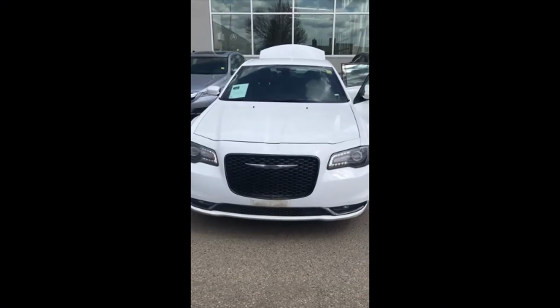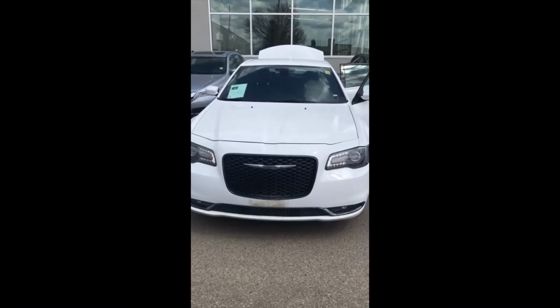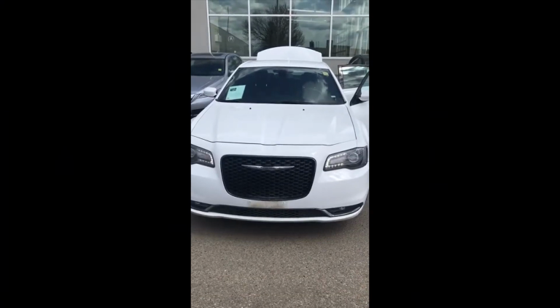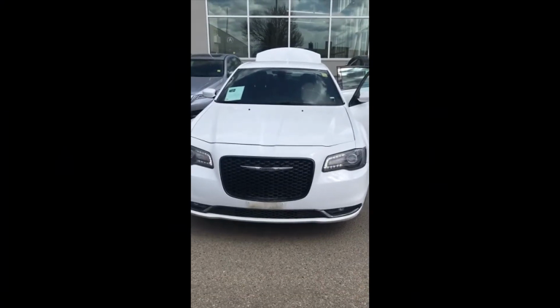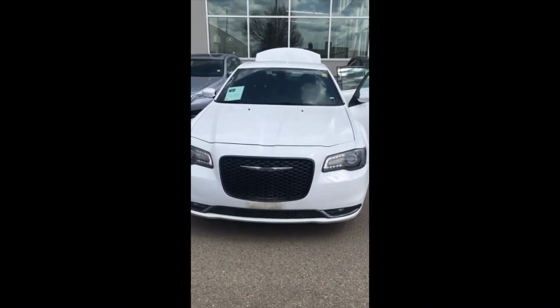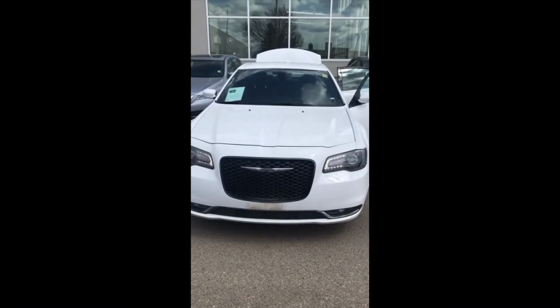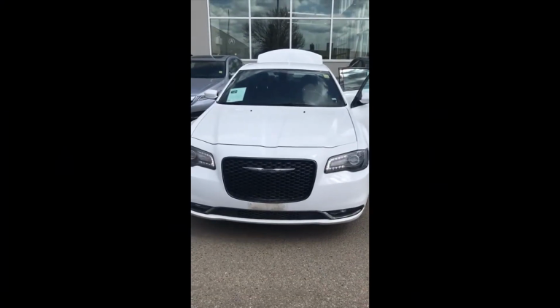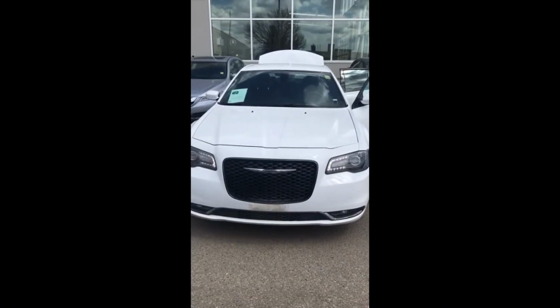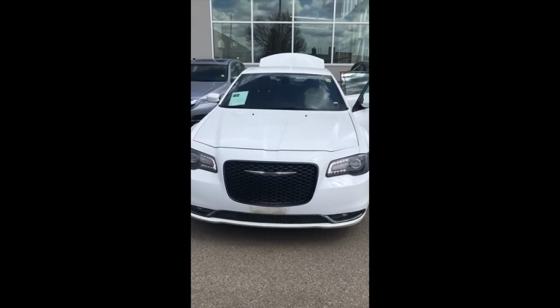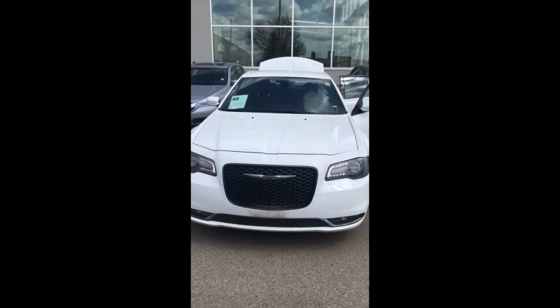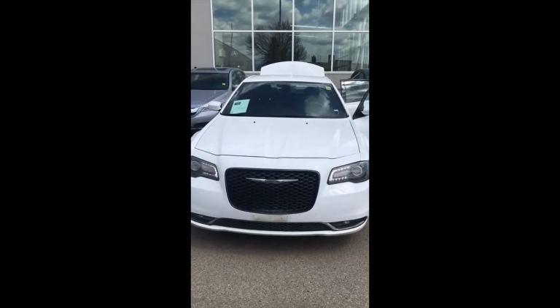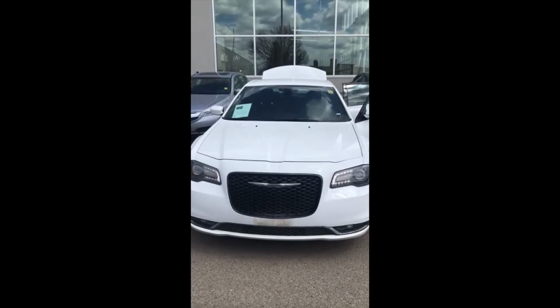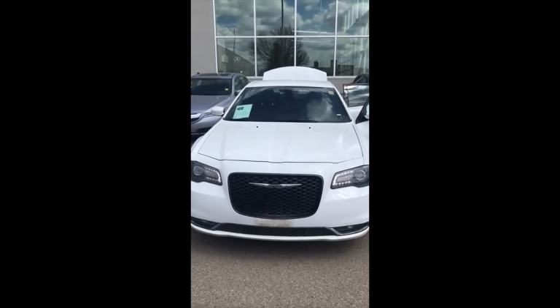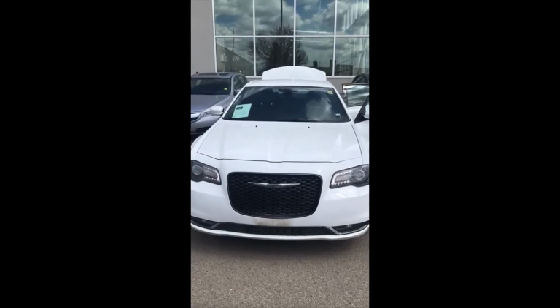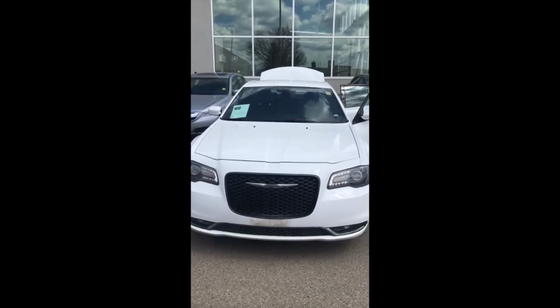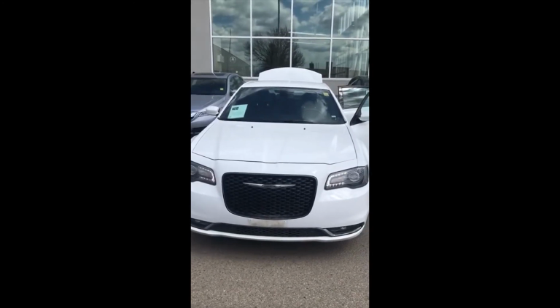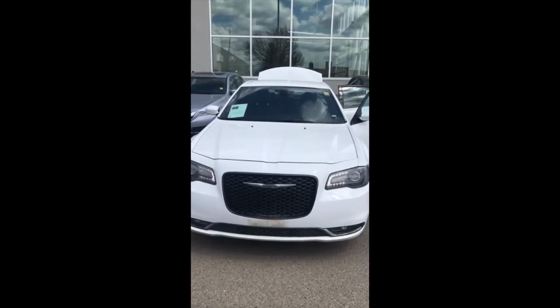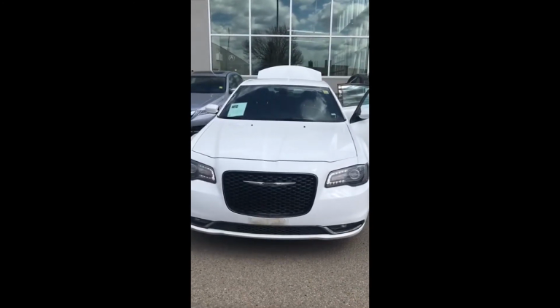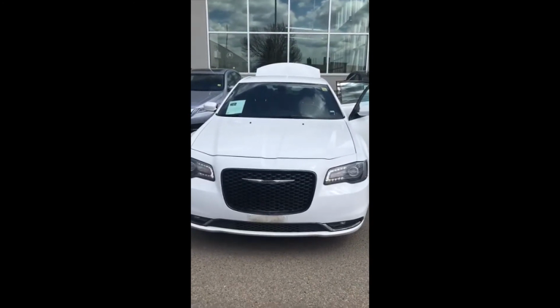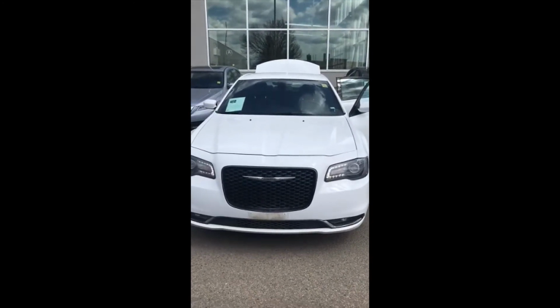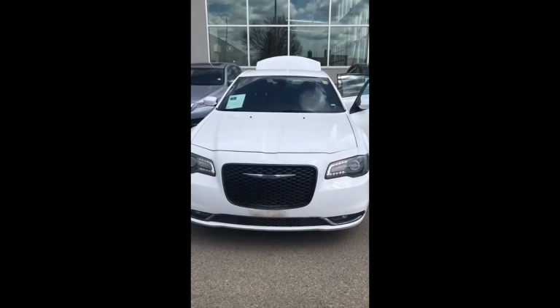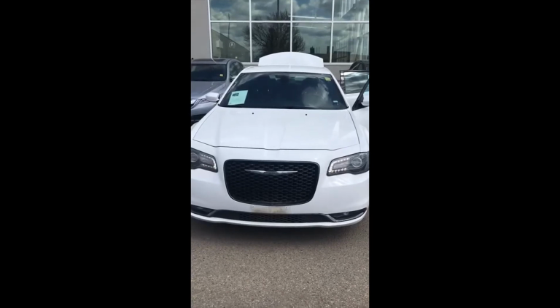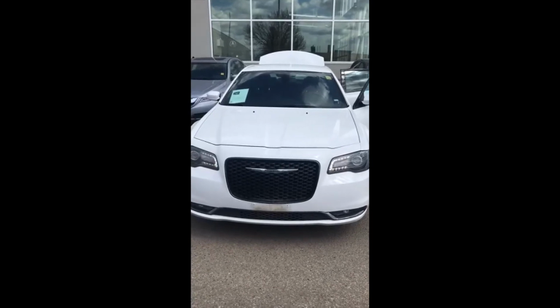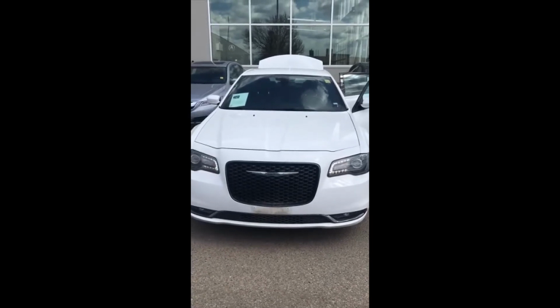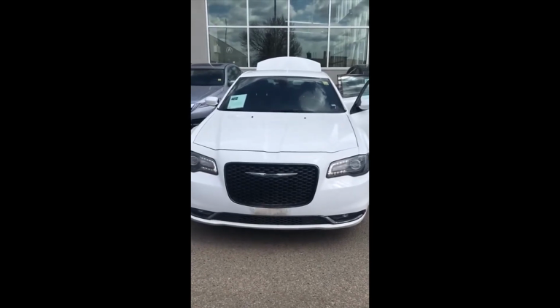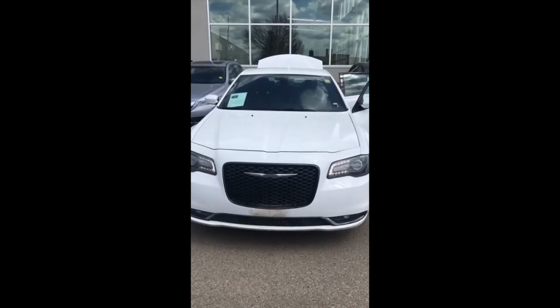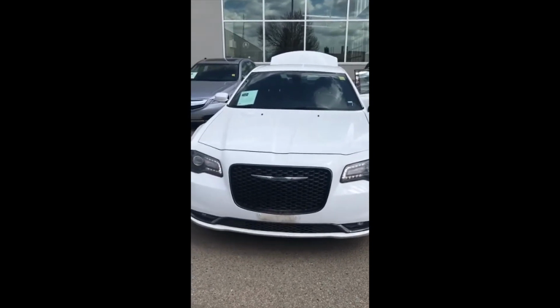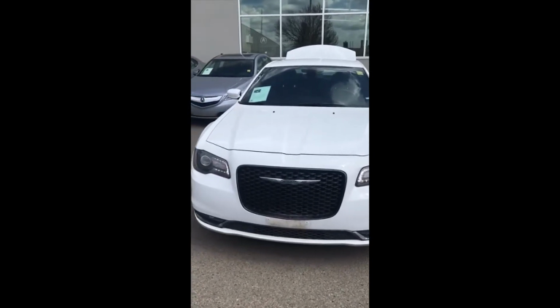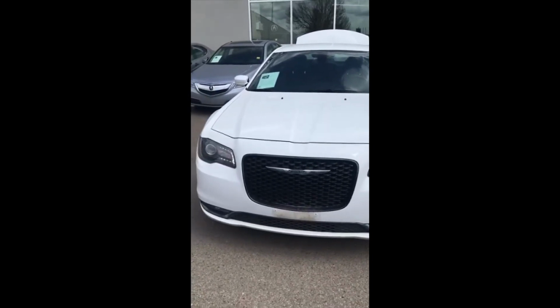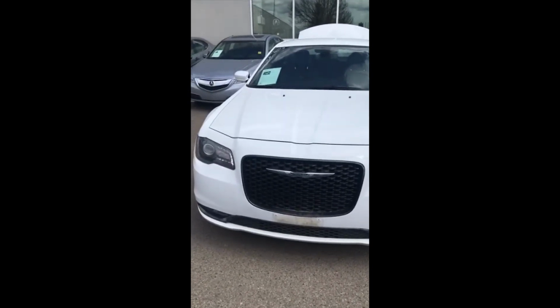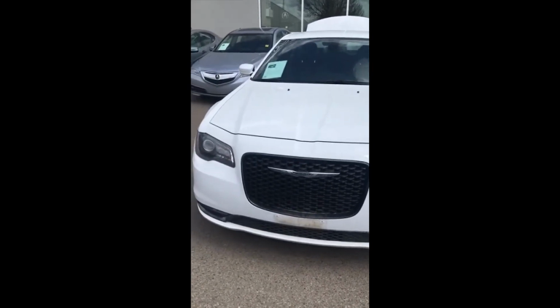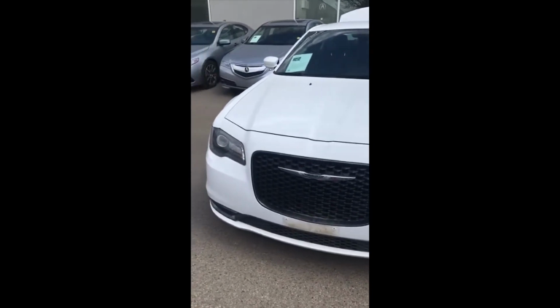Hello, it's Kim from Southview Acura. I just want to thank you so much for taking the time to watch this very brief walk-around video of this amazing 2019 Chrysler 300. Absolutely immaculate. I'm basically just going to touch on some features here.